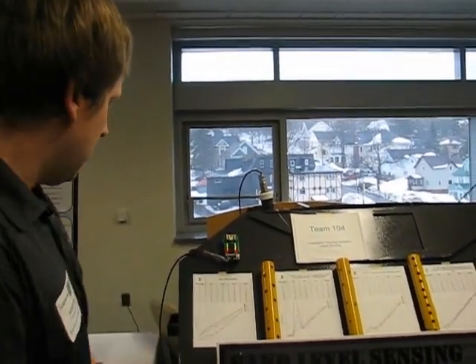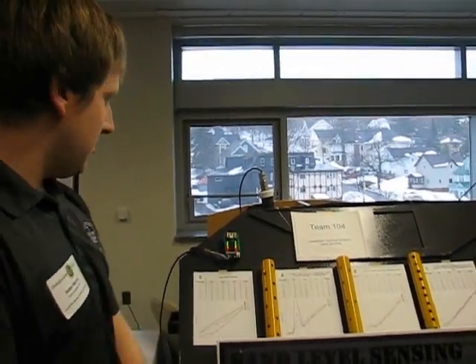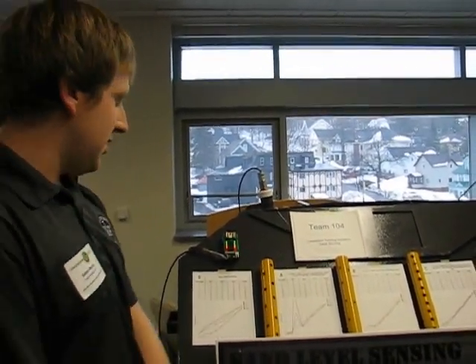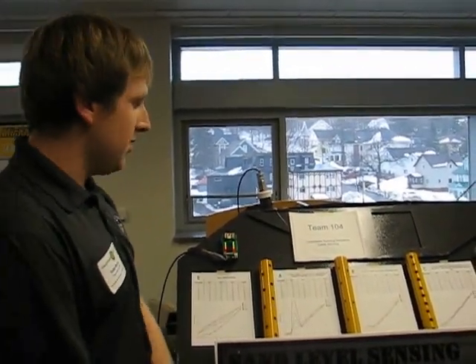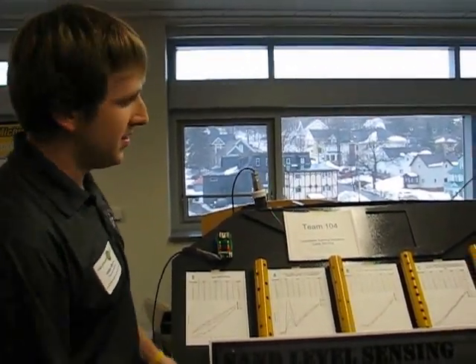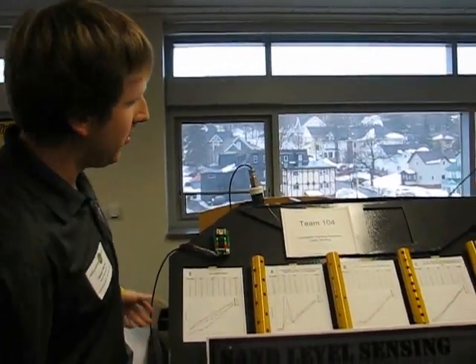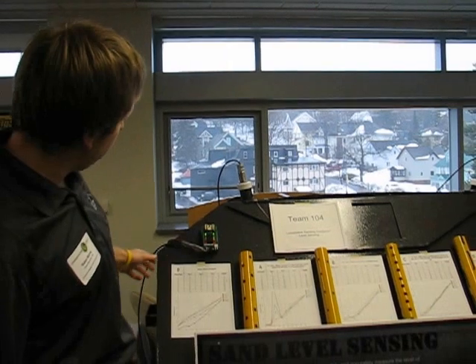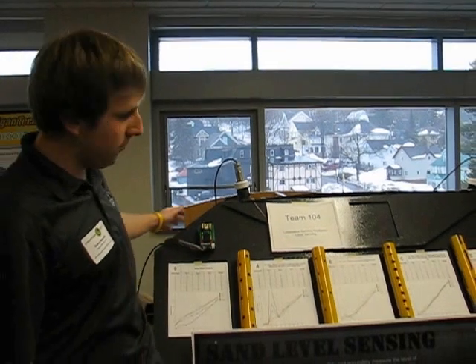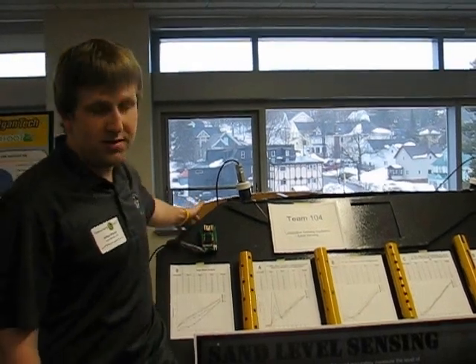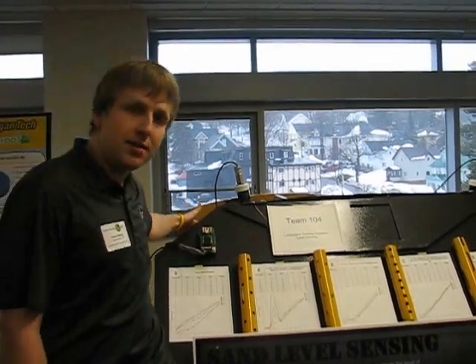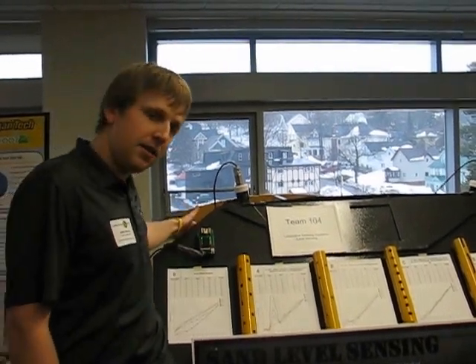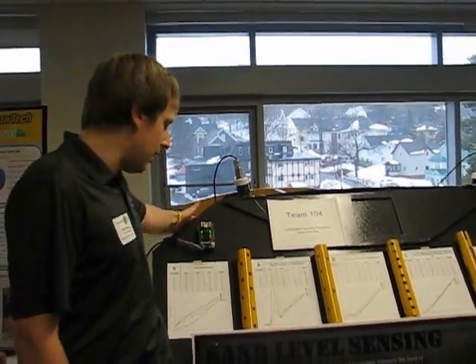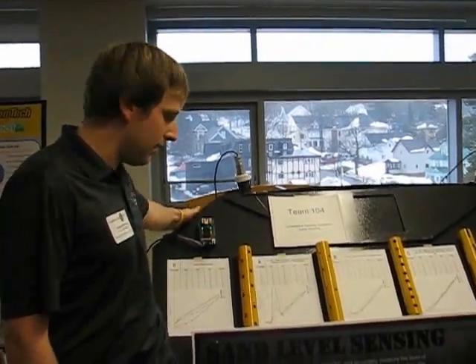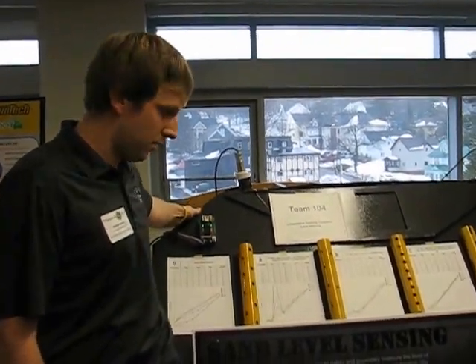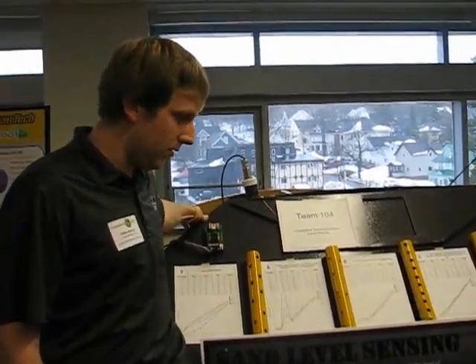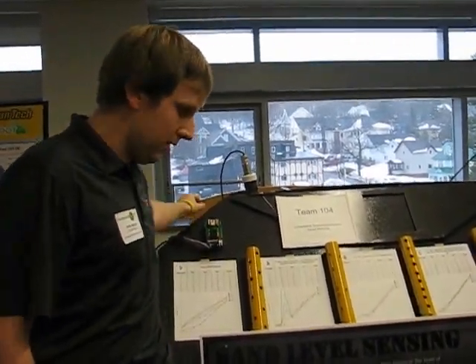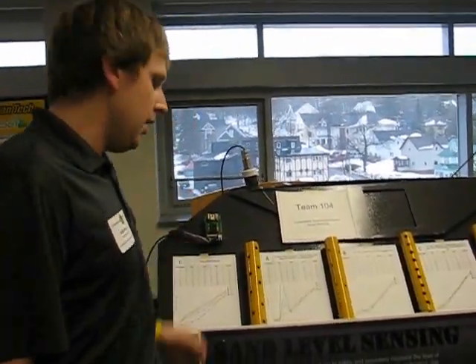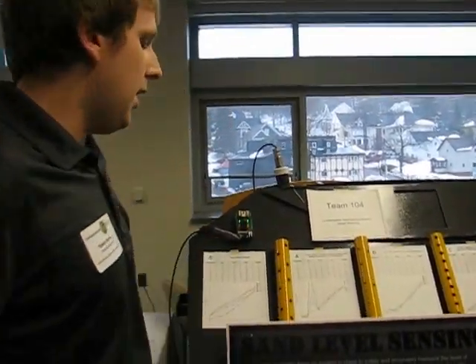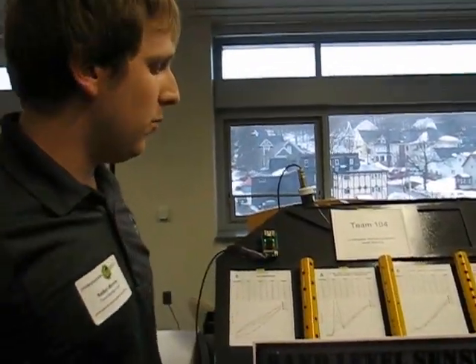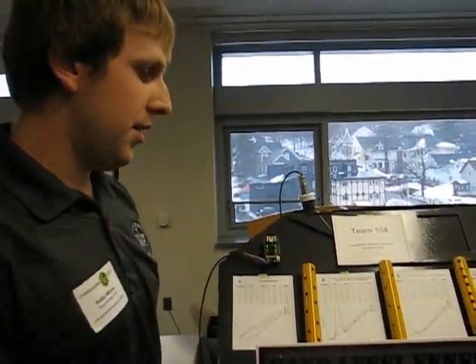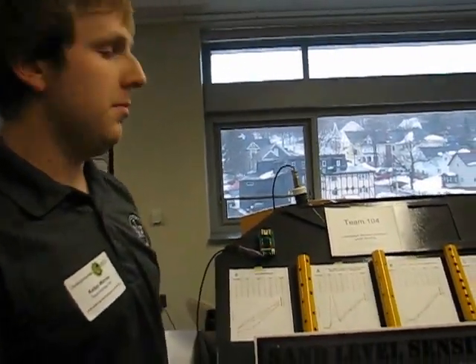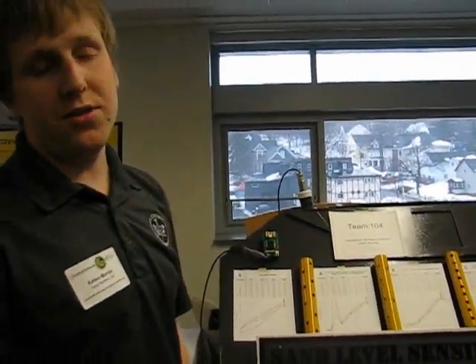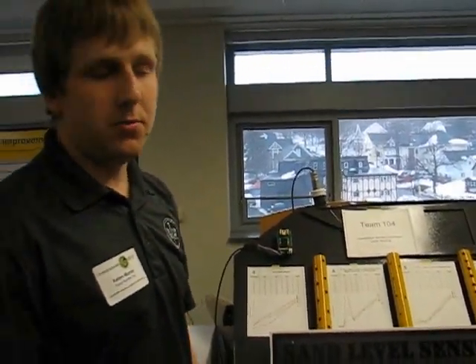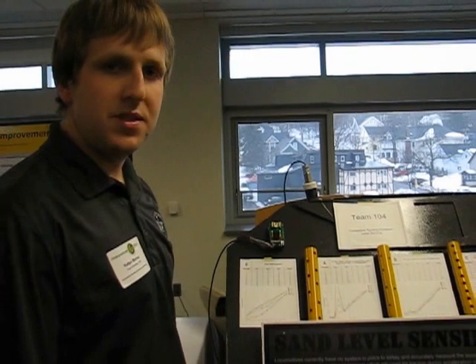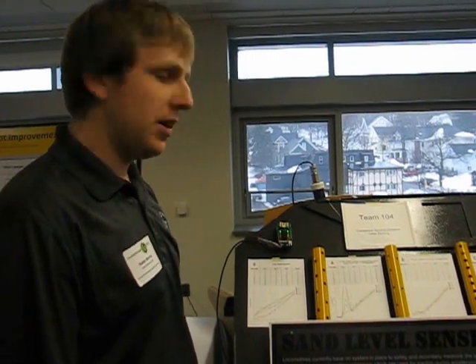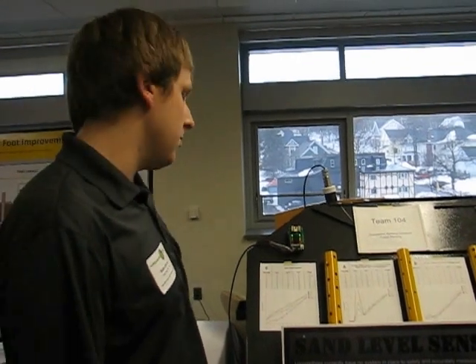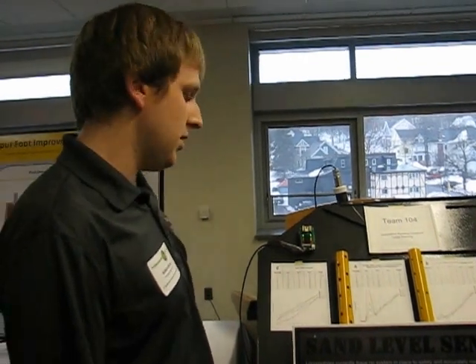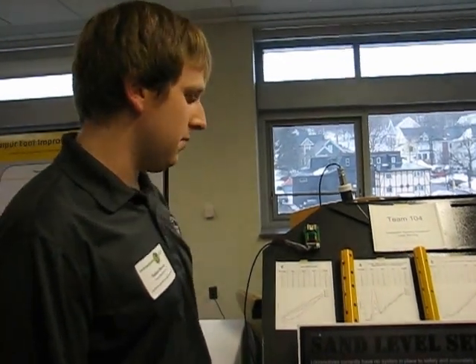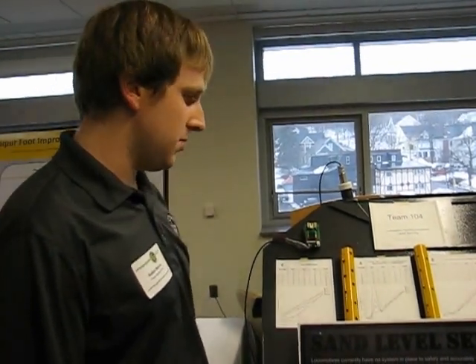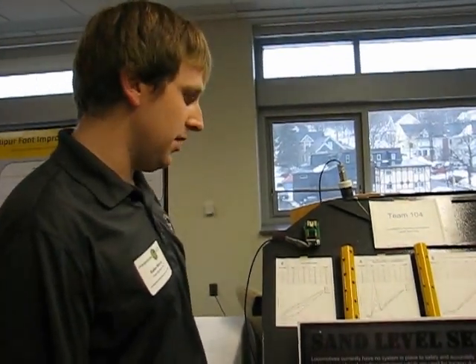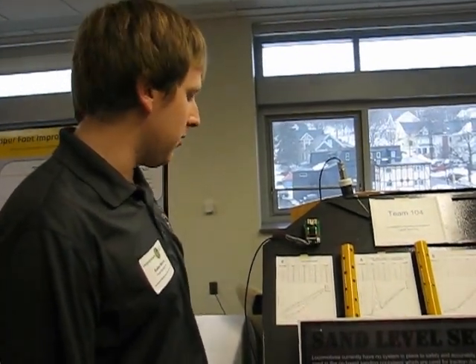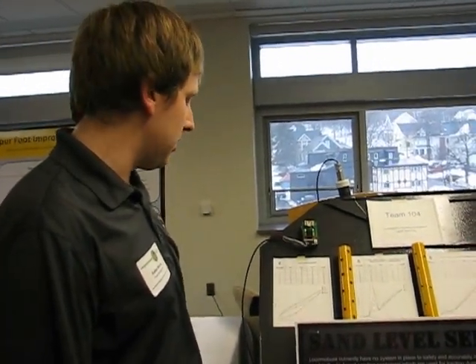What you see here is an exact replica of one of the sanding tanks on the locomotive. We got 3D models from Union Pacific and machined them to be the exact replica.